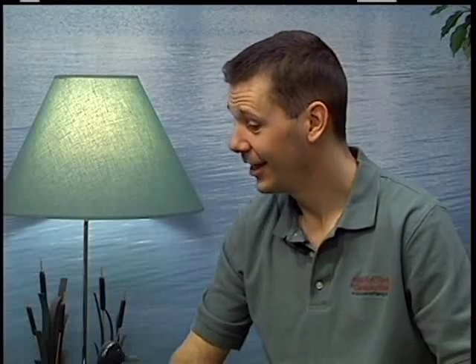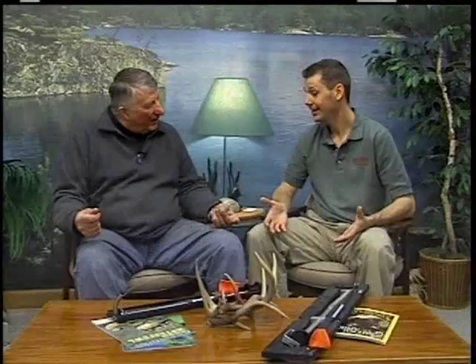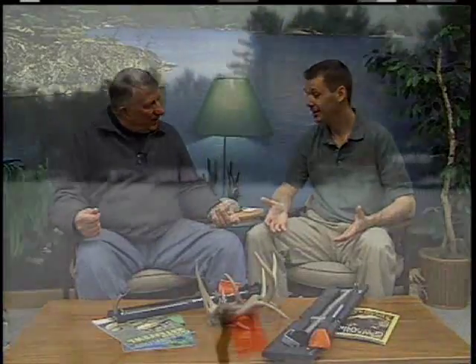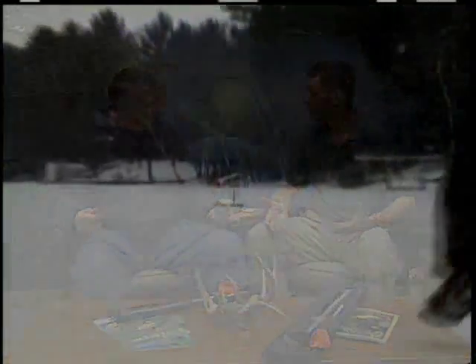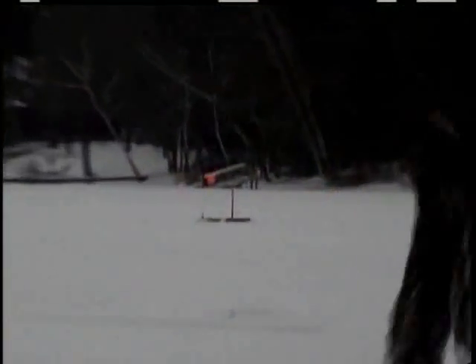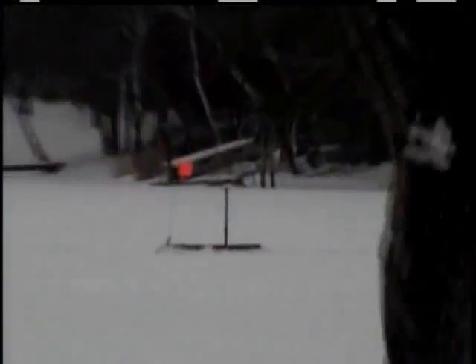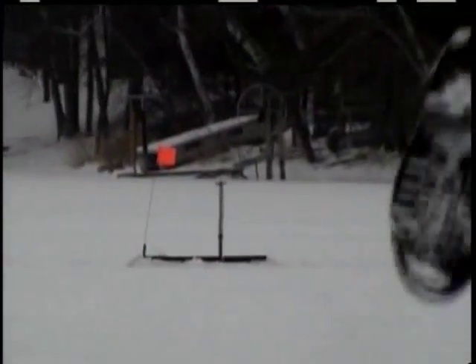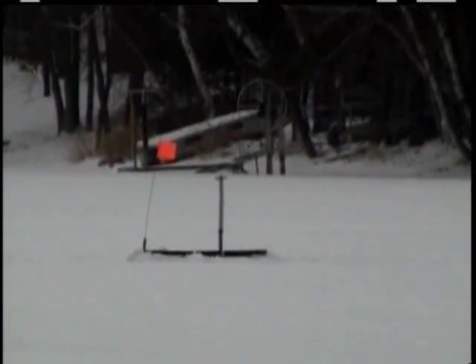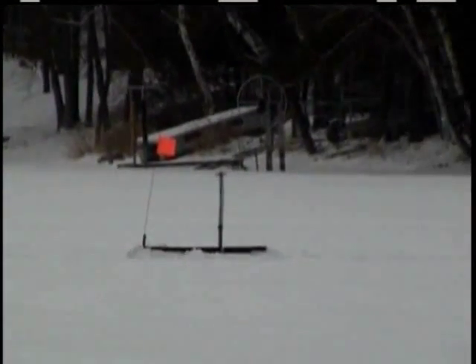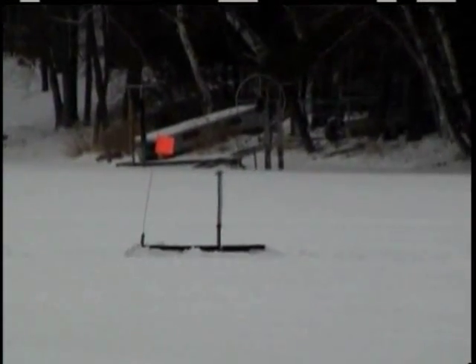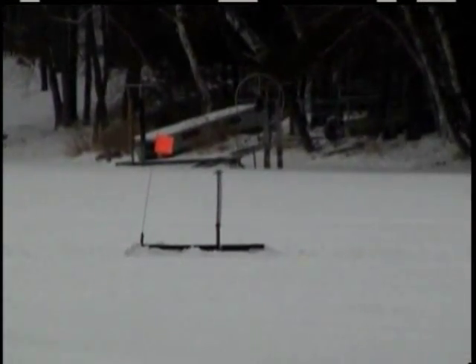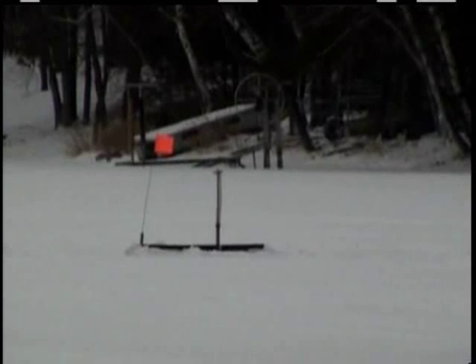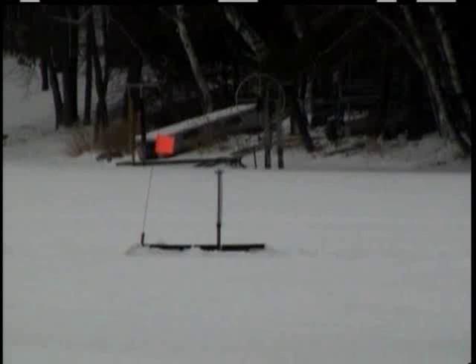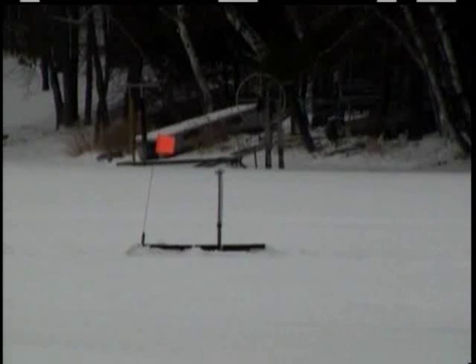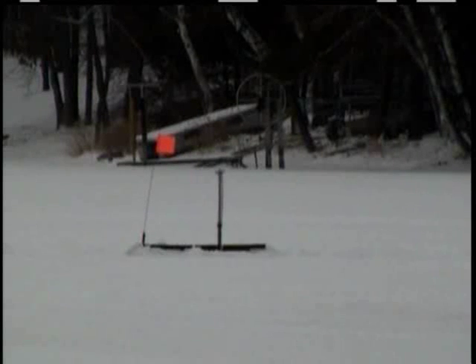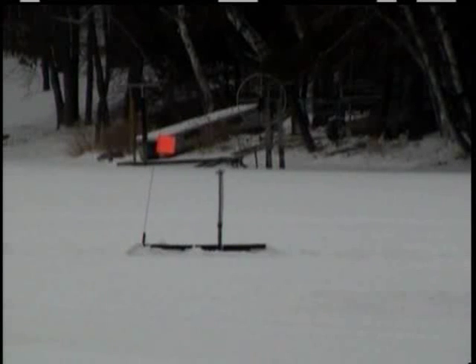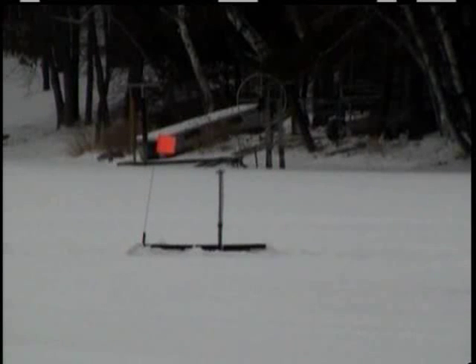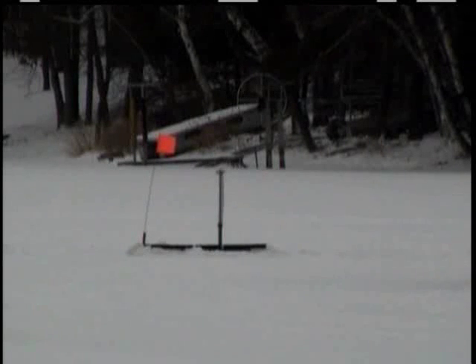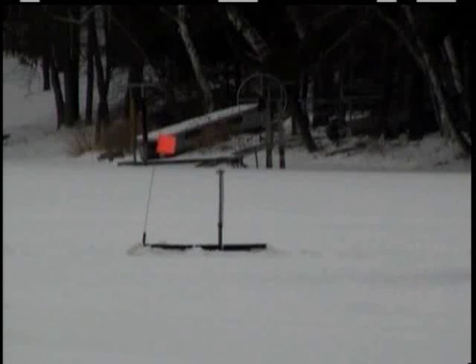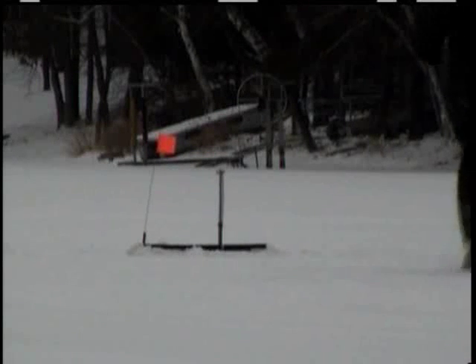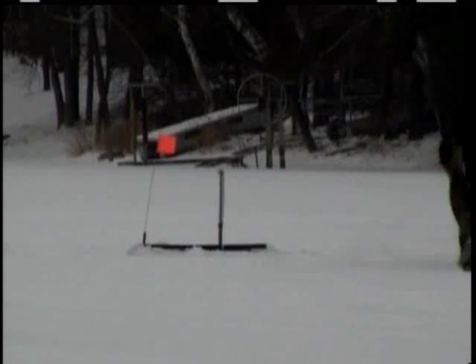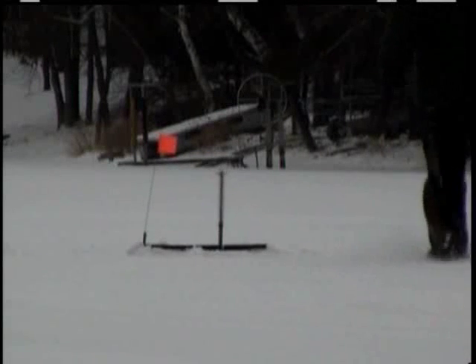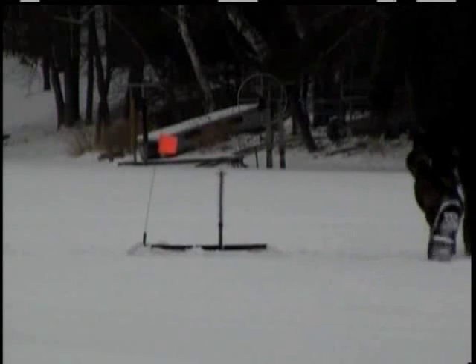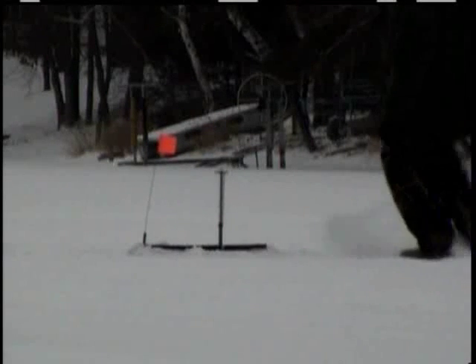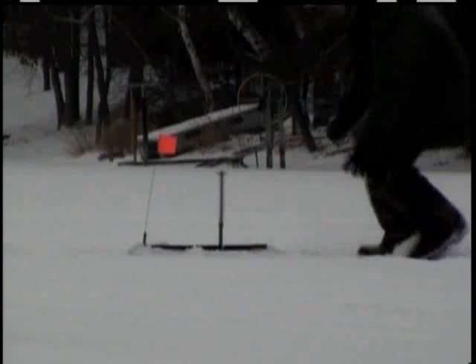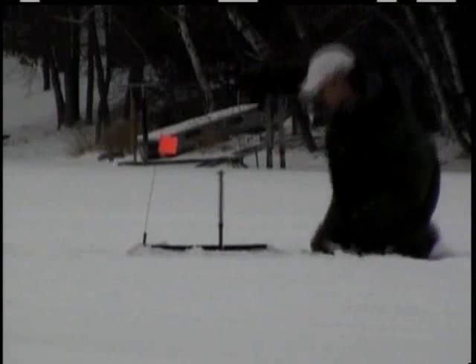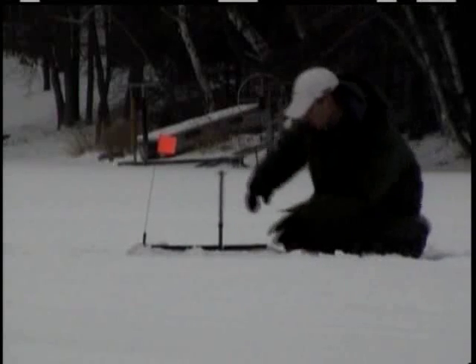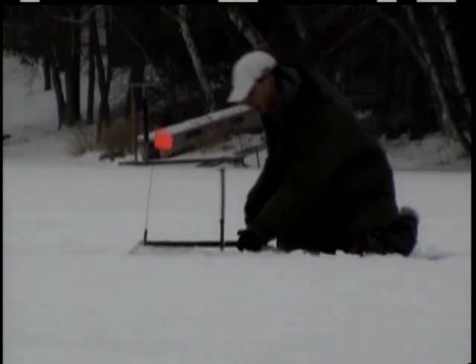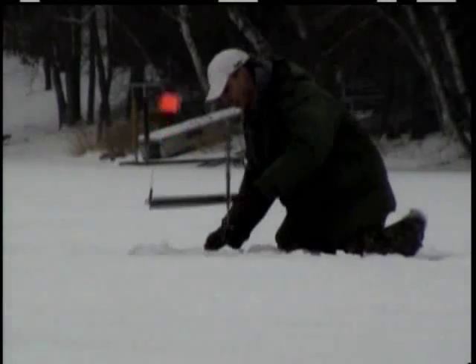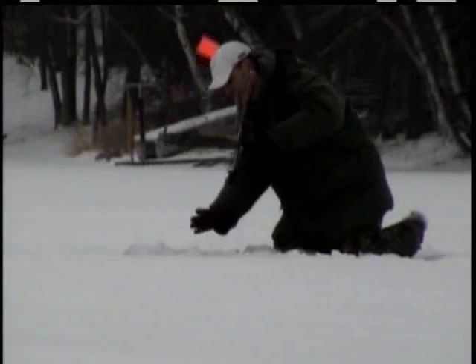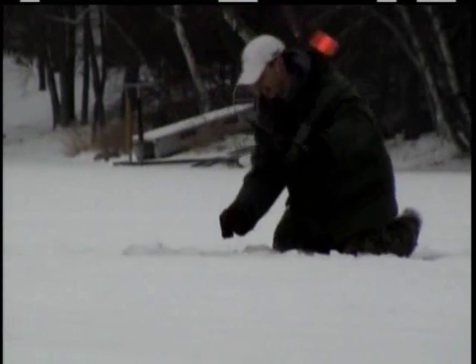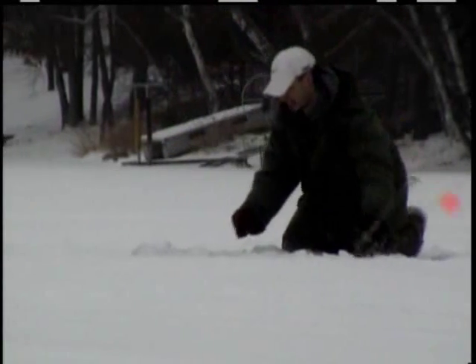The great thing is, I'm hearing of people that have purchased these that are having better results than even I am. There's one gentleman who's a professional fisherman down in Milwaukee that tells me, to this day, he has not missed a fish.